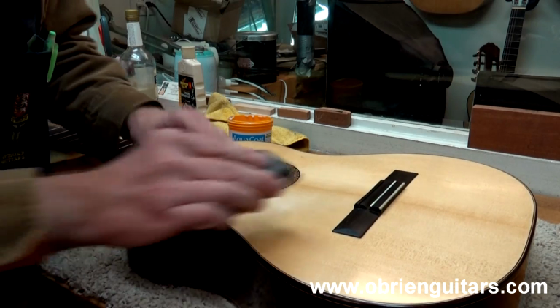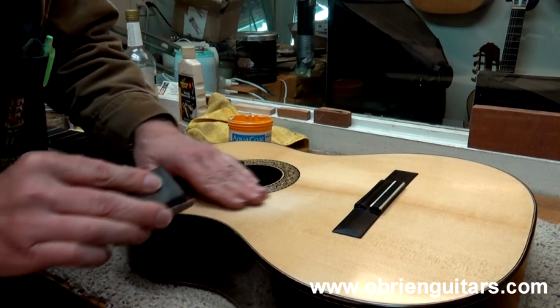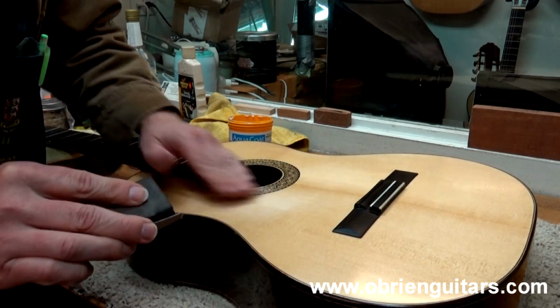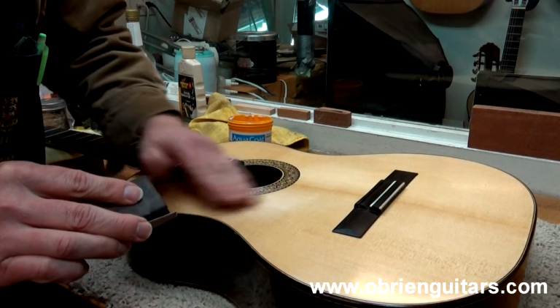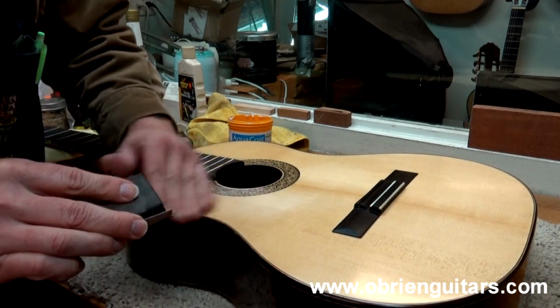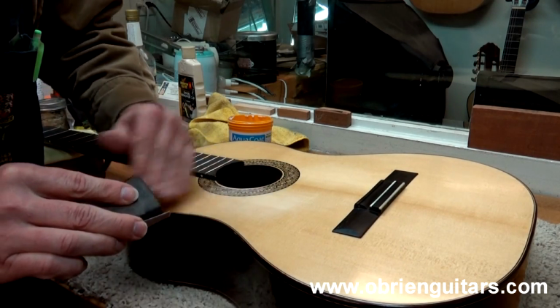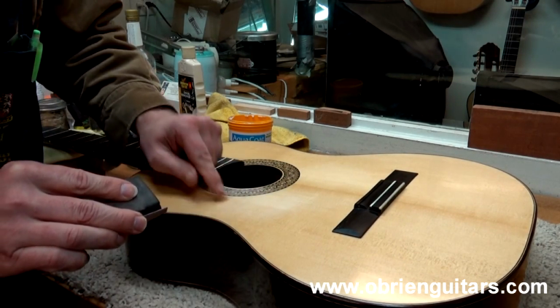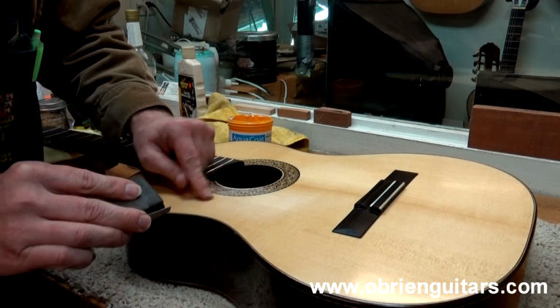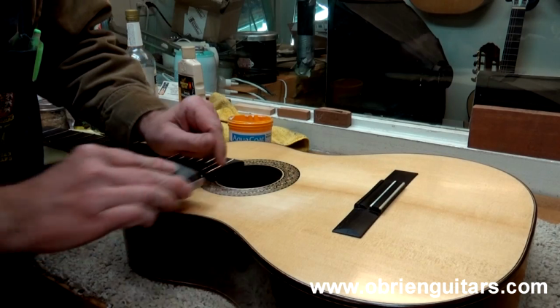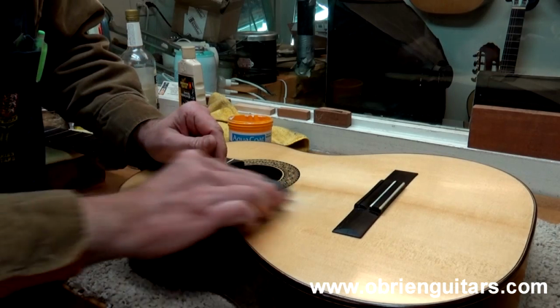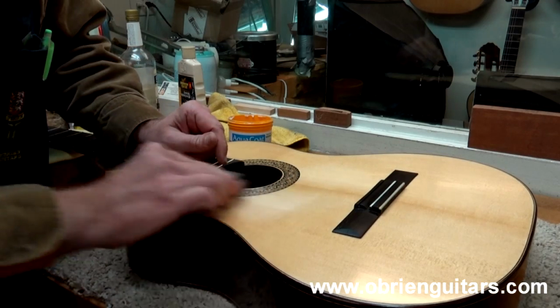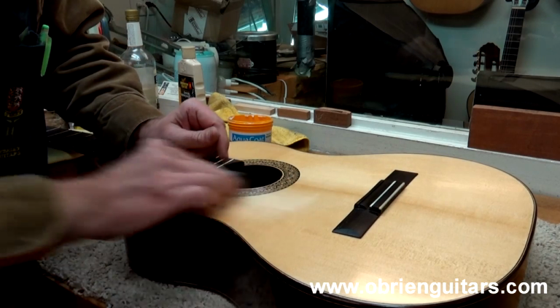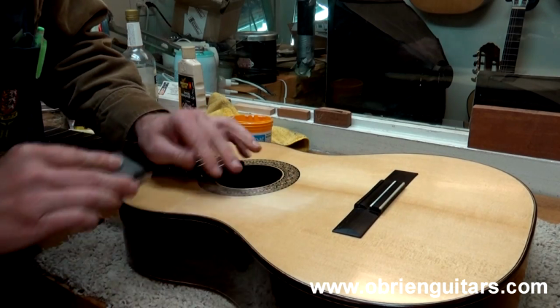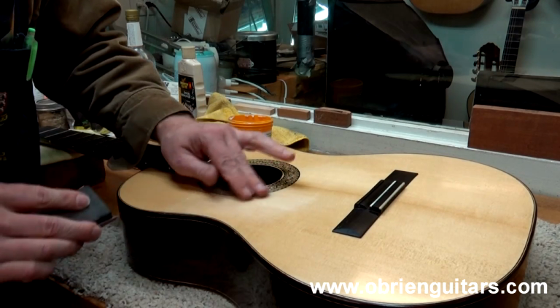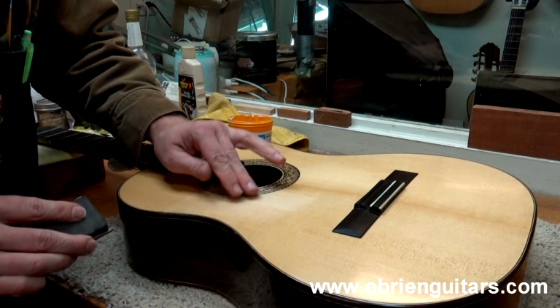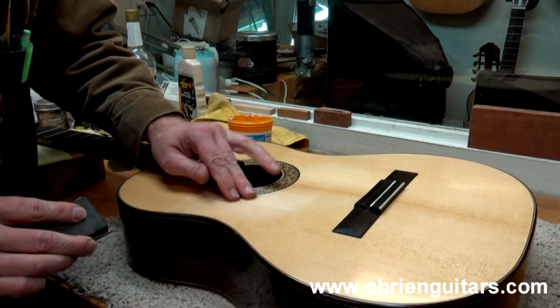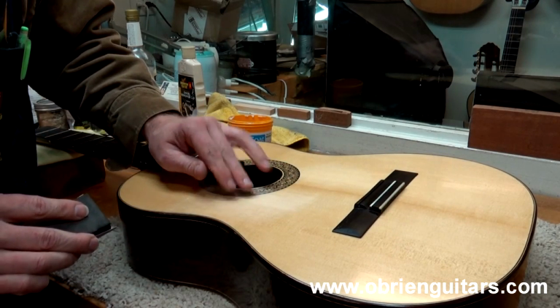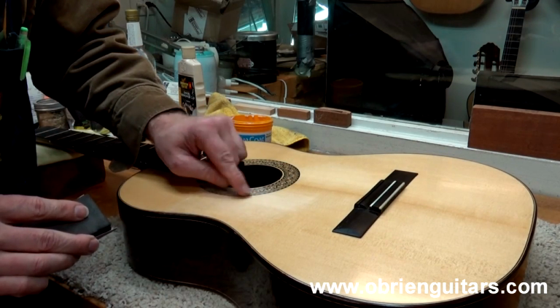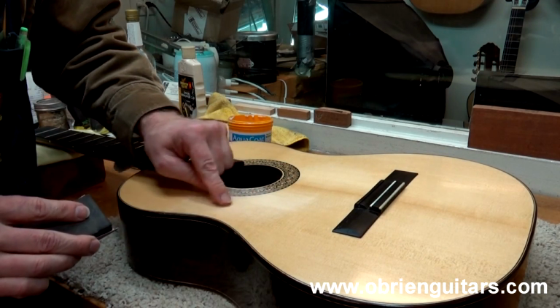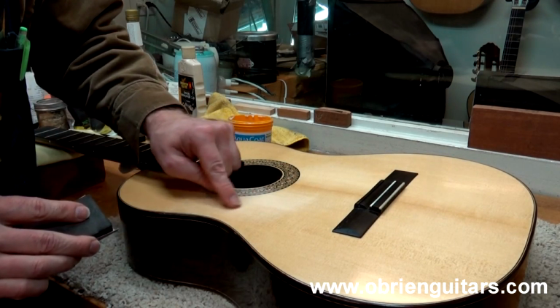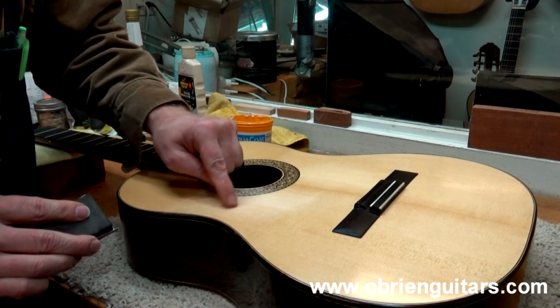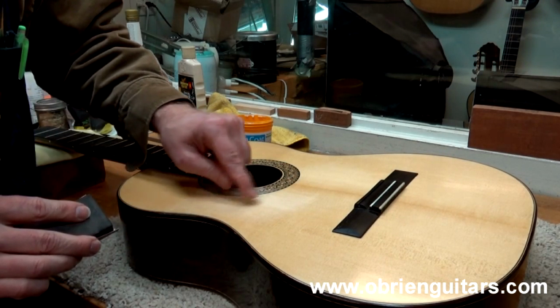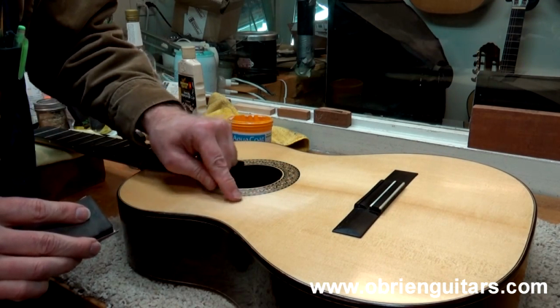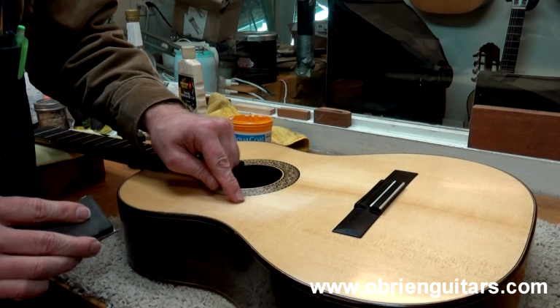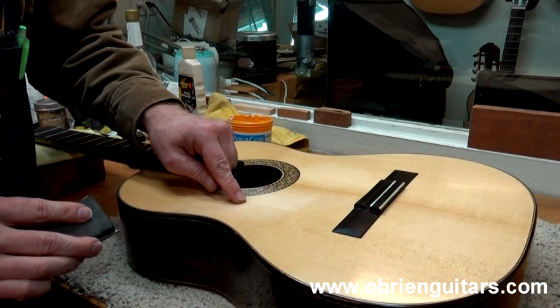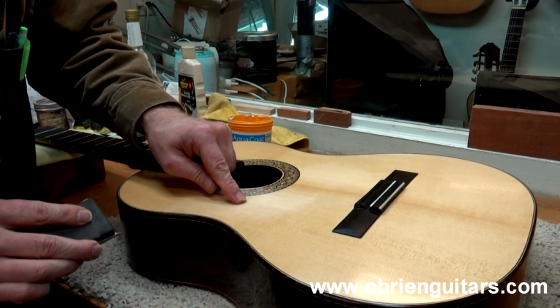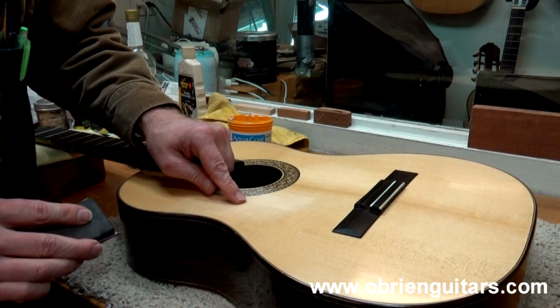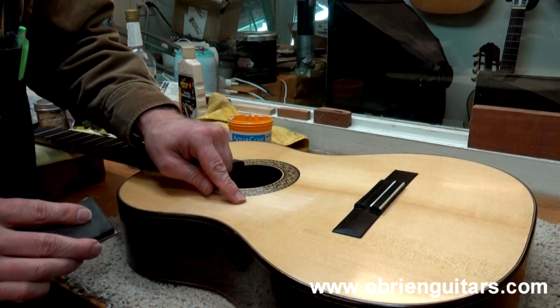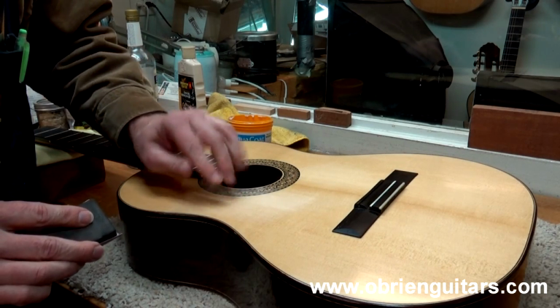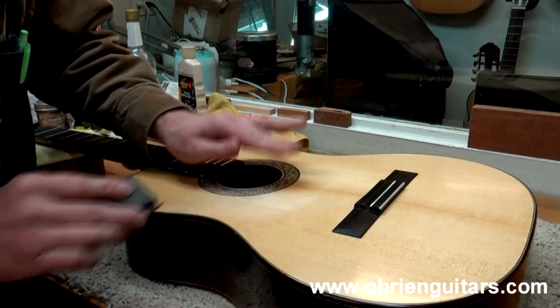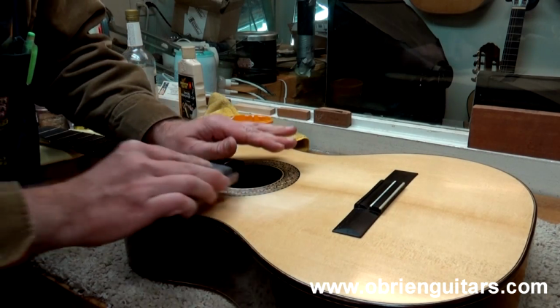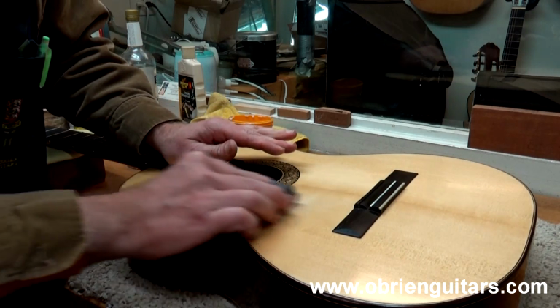Depending on how pronounced those dents or dings are, you may need multiple coats of the Aqua Coat. It looks like I'm going to be able to get by with just one light coat.